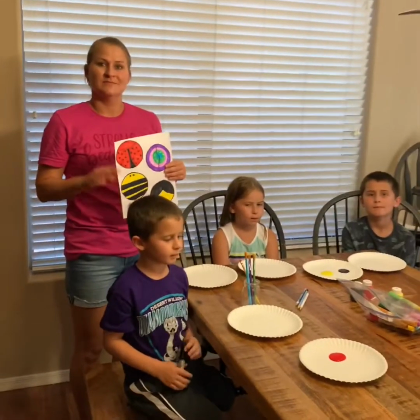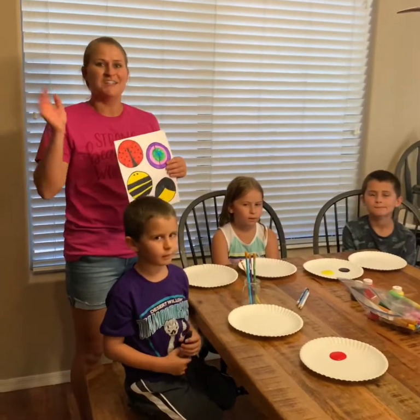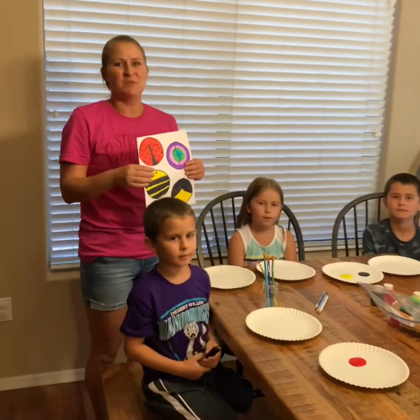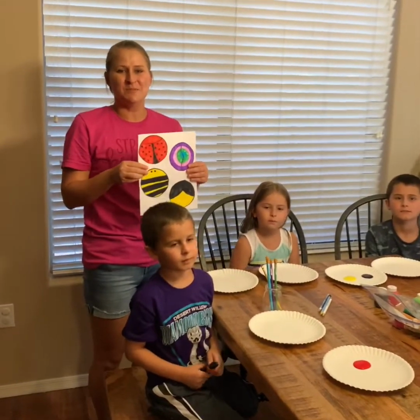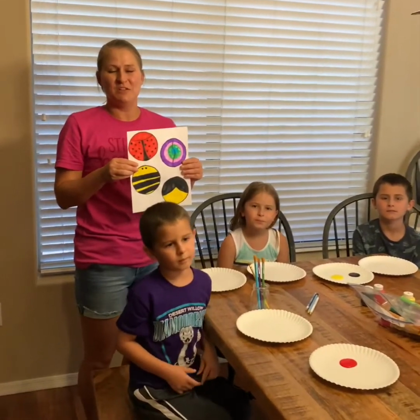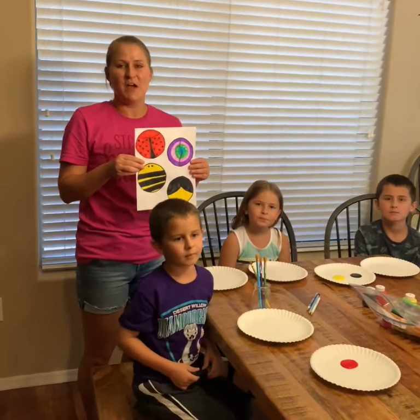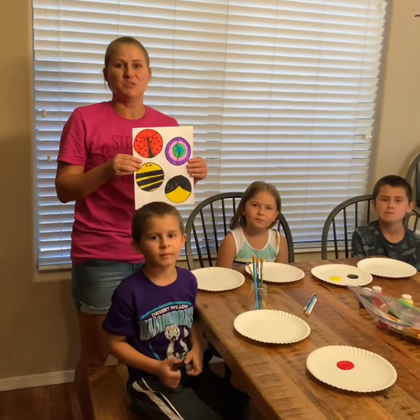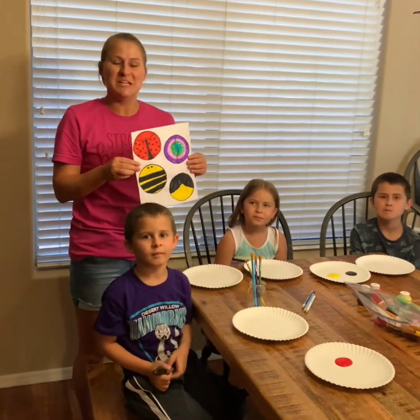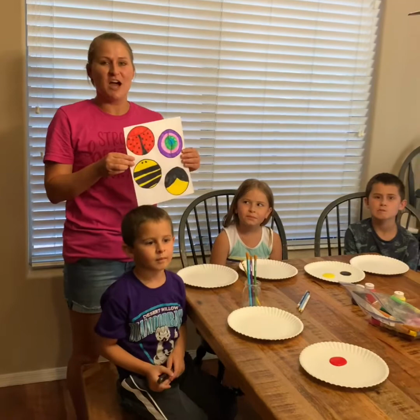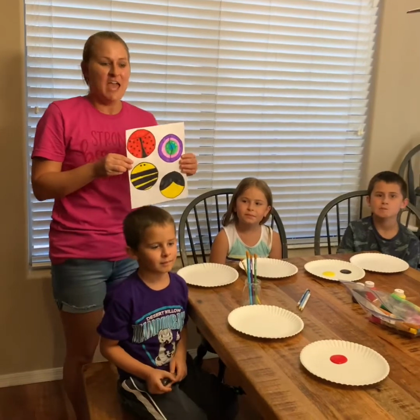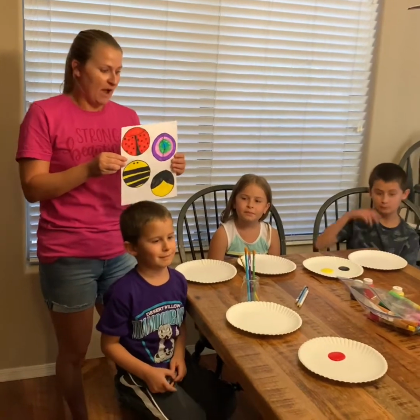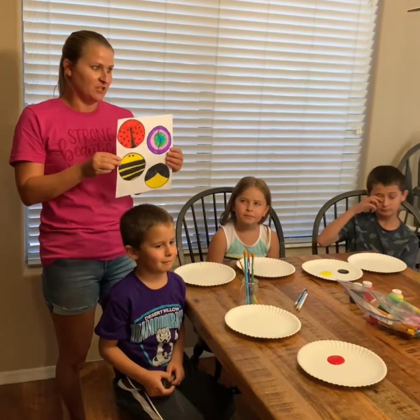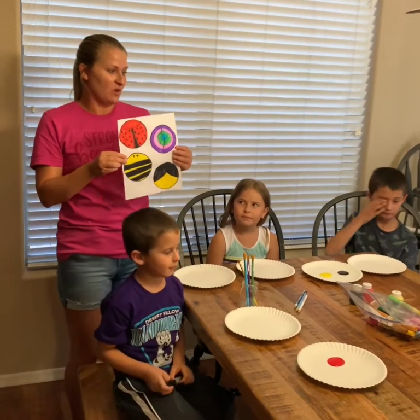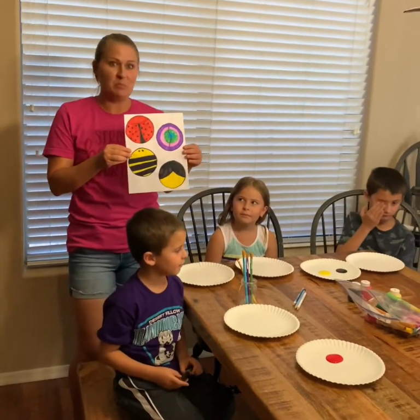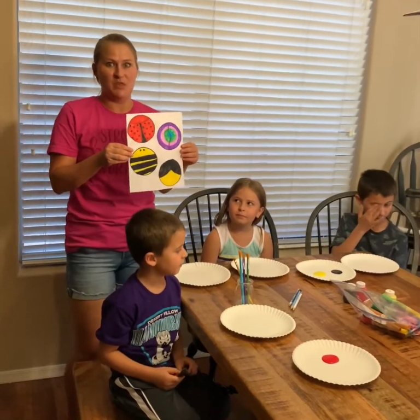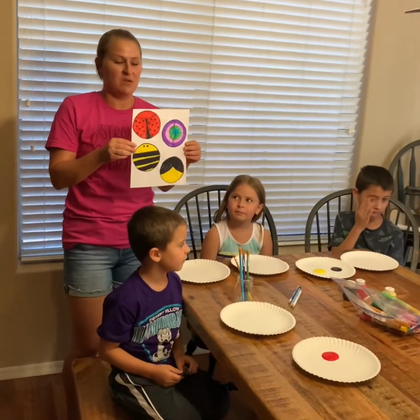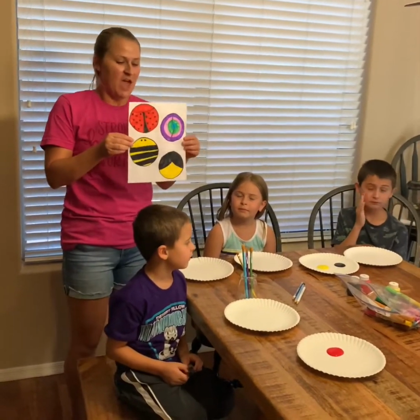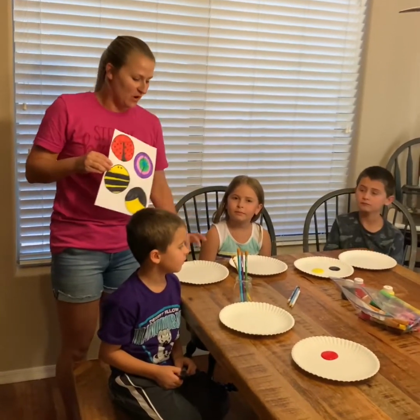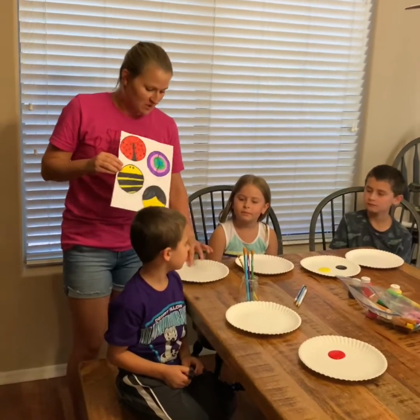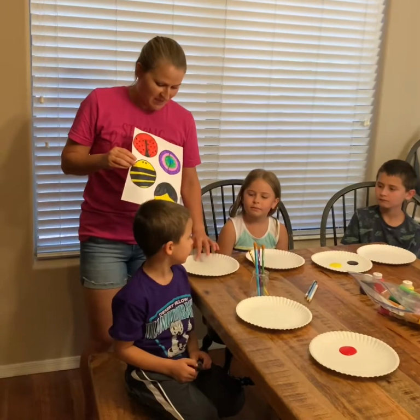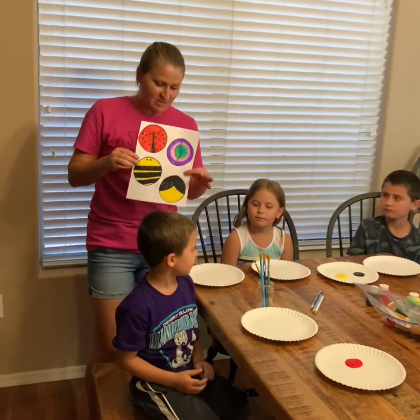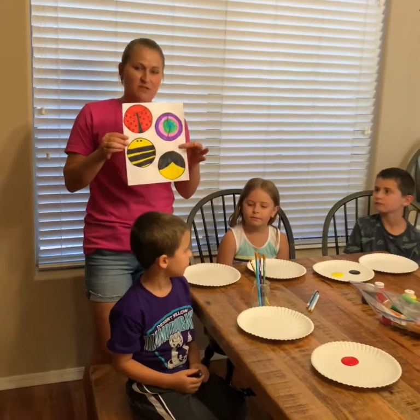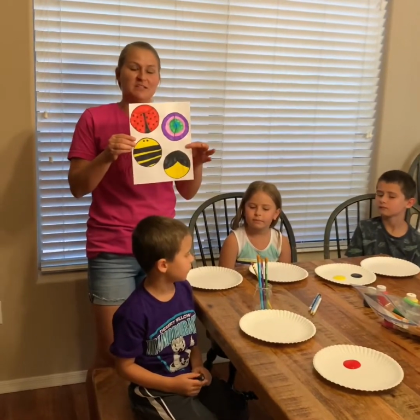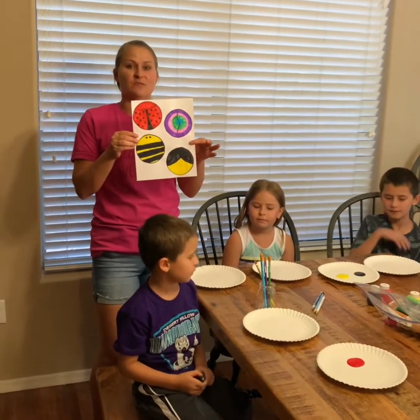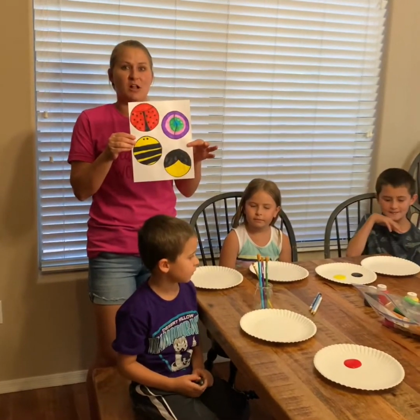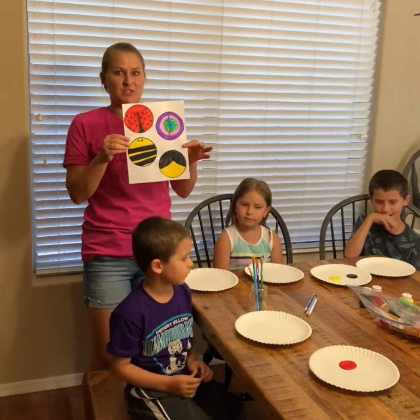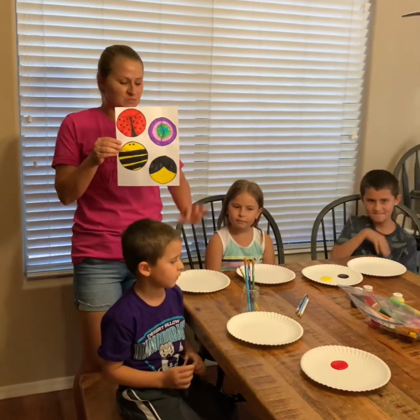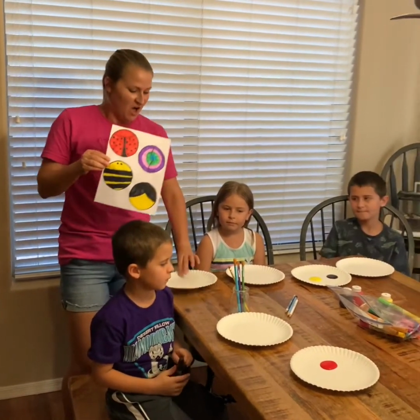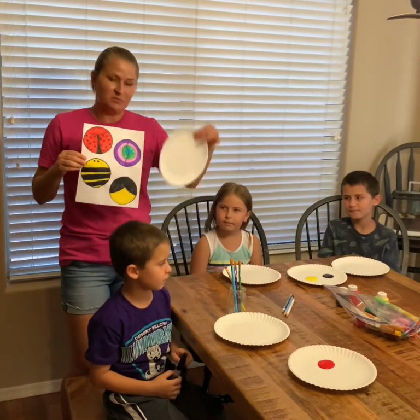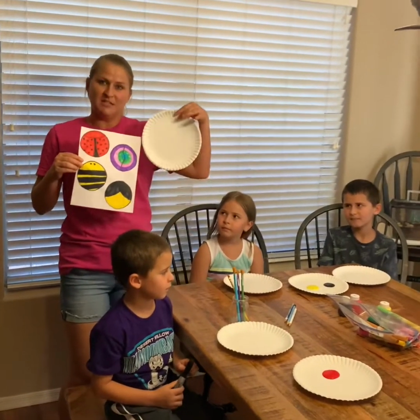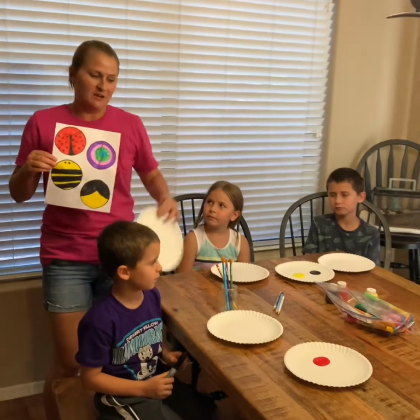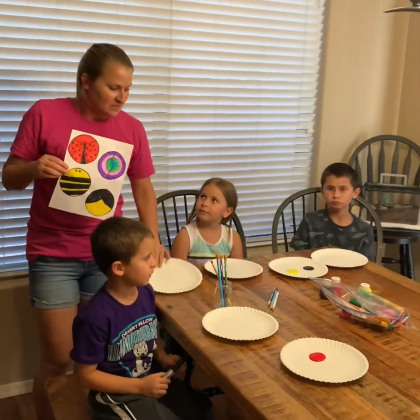Hi Sunshine families, it's Miss Emily from the Fireflies room. Today I've got a craft to go along with our buggy theme, and we're going to be making each of the mascots from our classrooms on paper plates today.